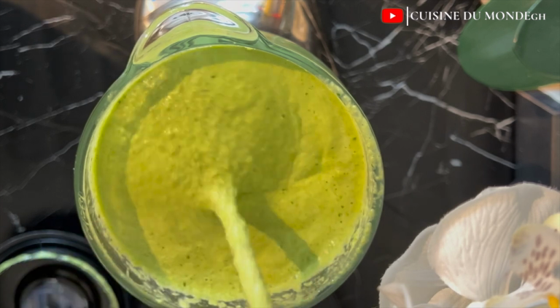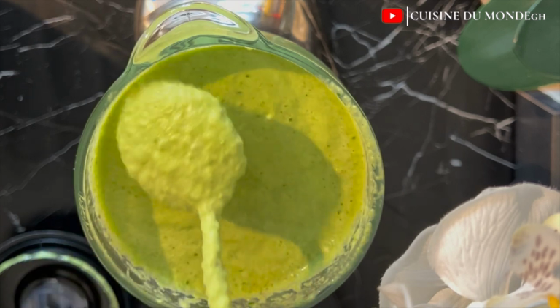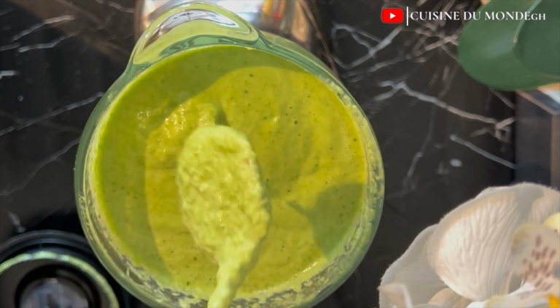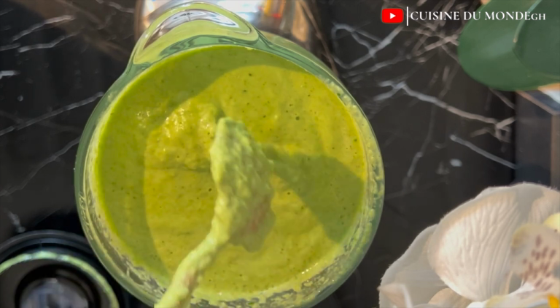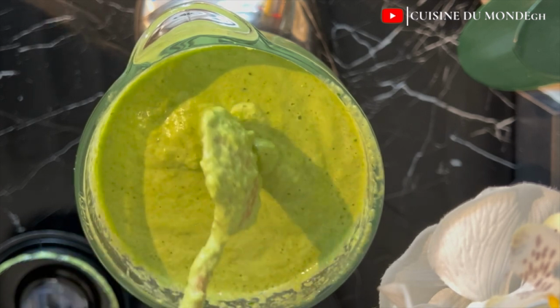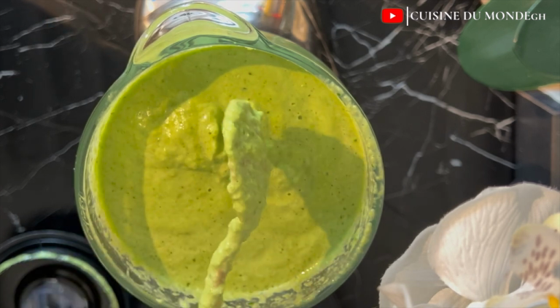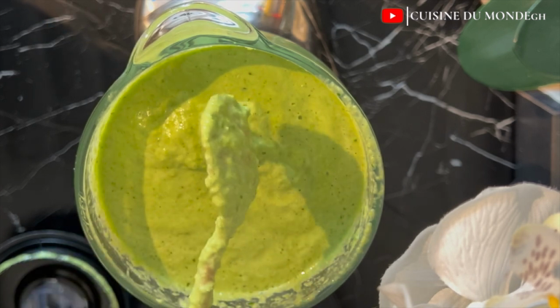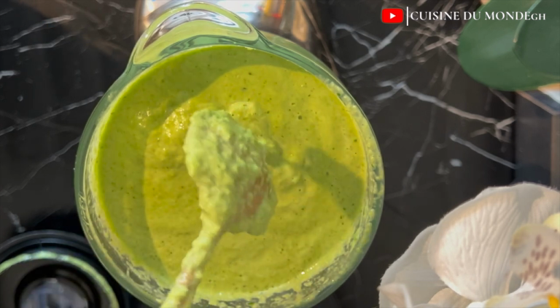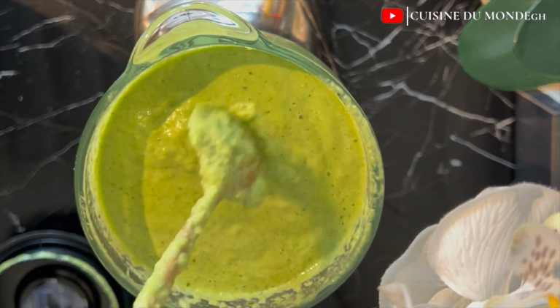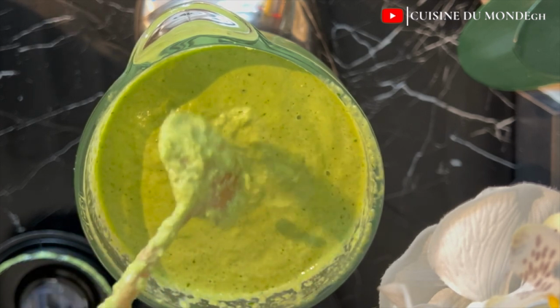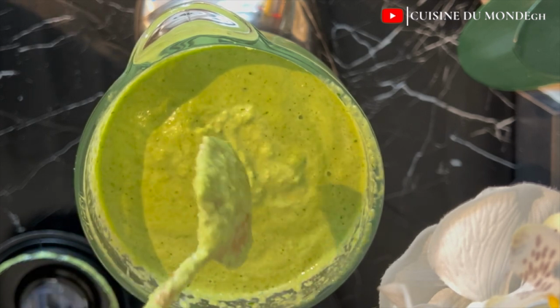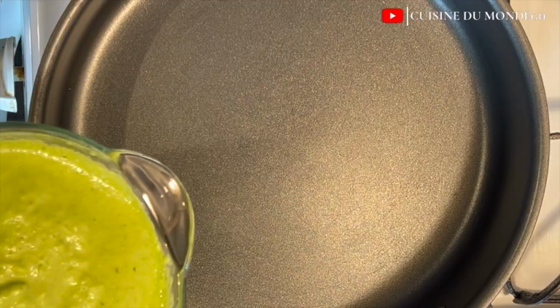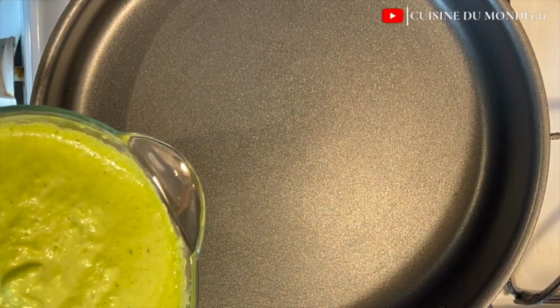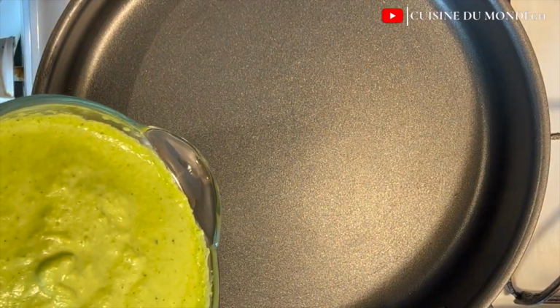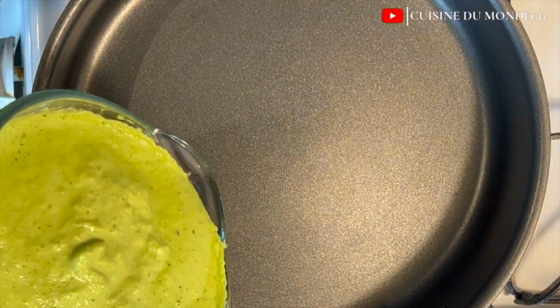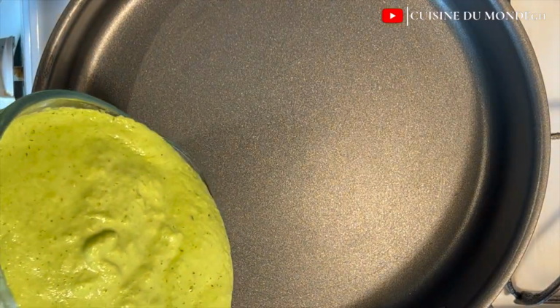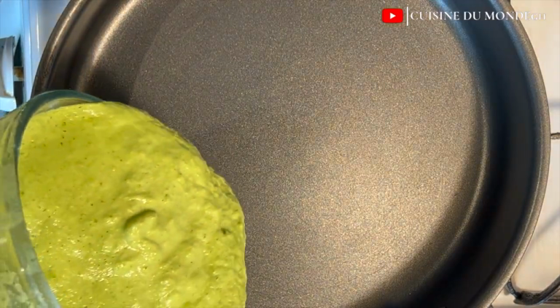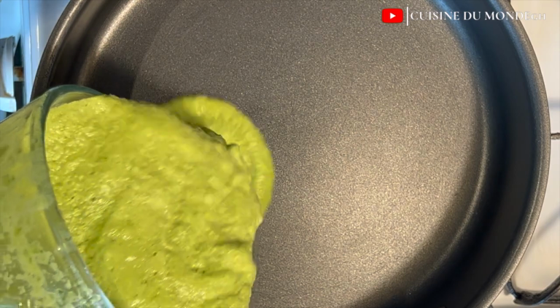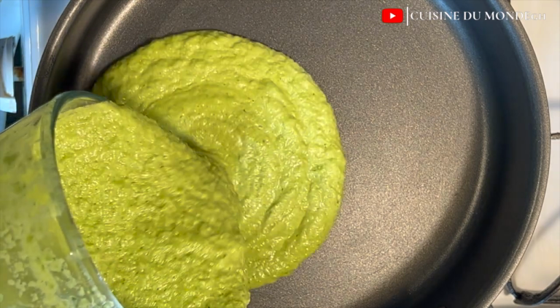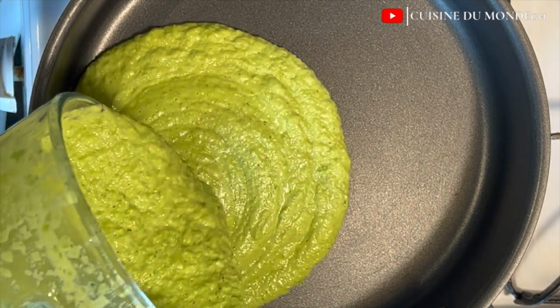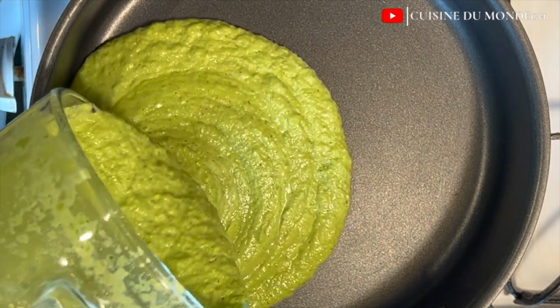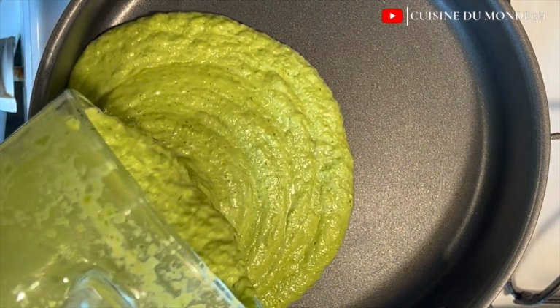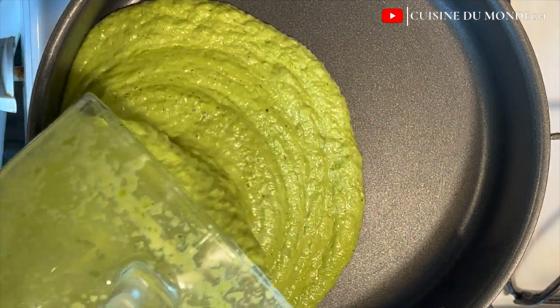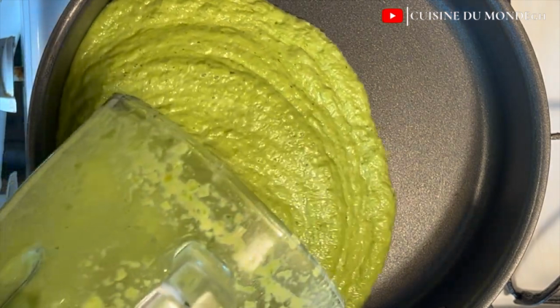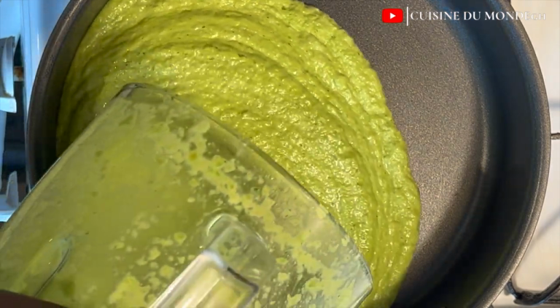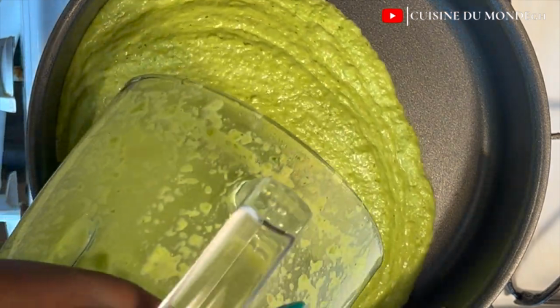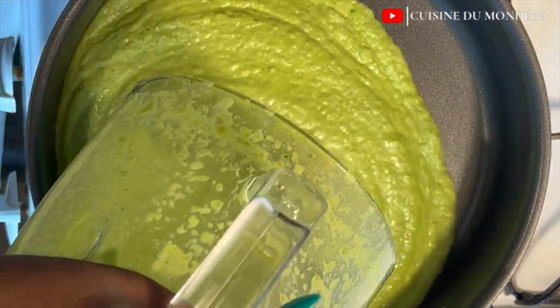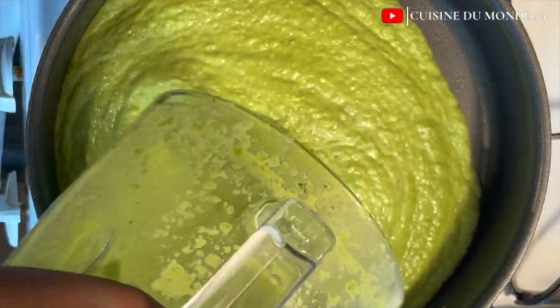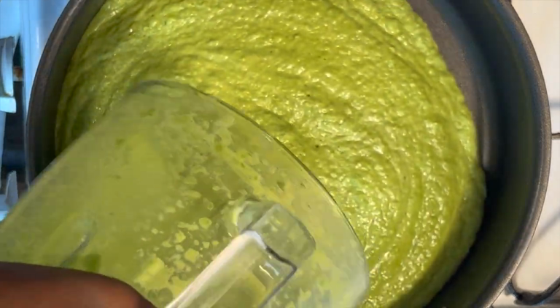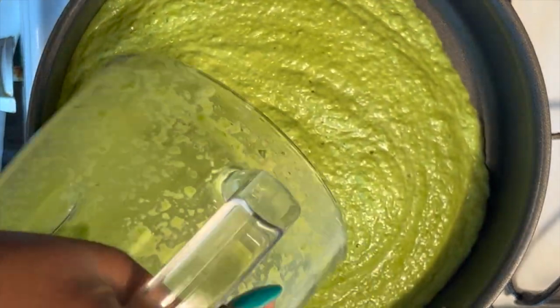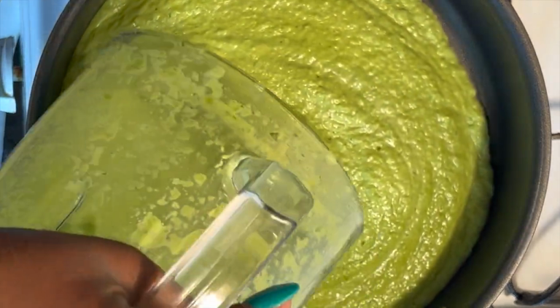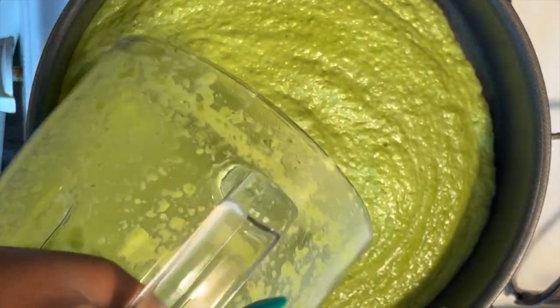Now I am going to go ahead and pour everything into my hot sauce pan and allow it to simmer before we add the rest of our ingredients.